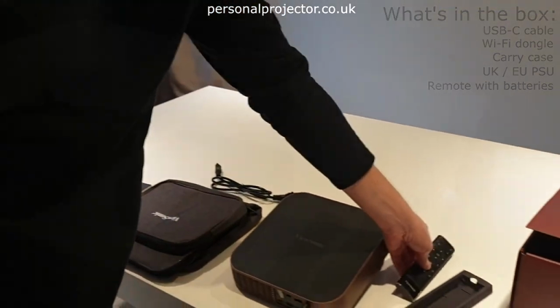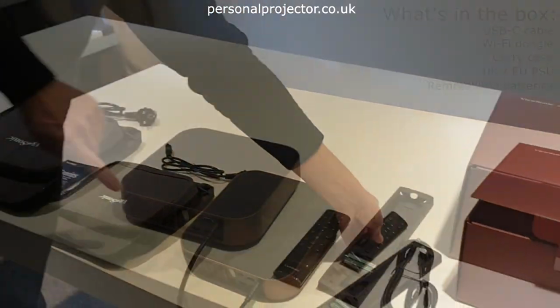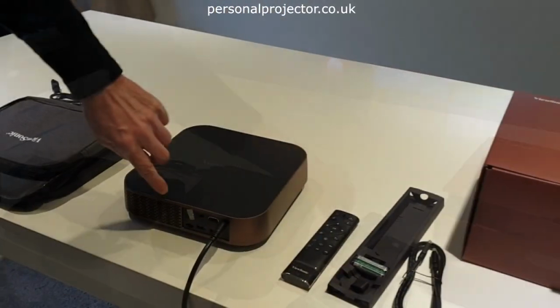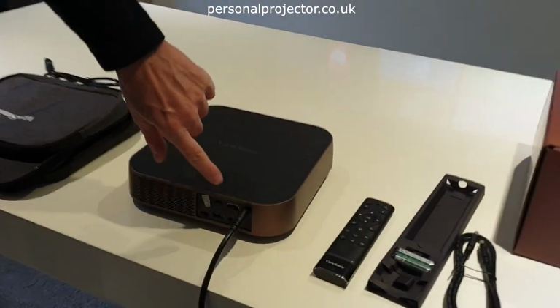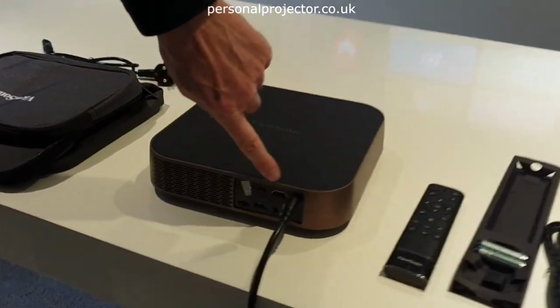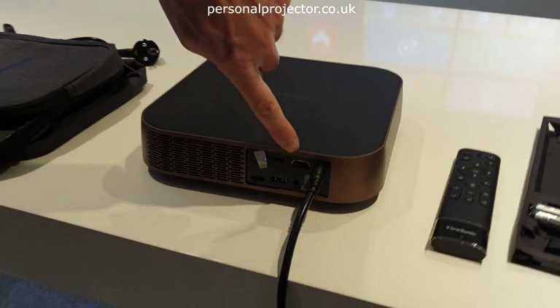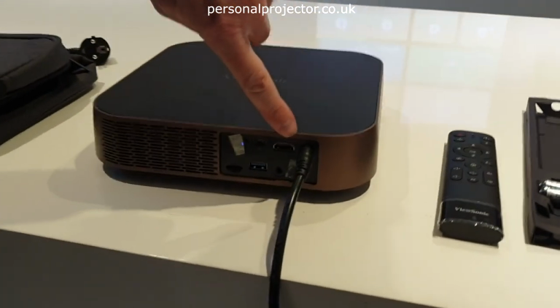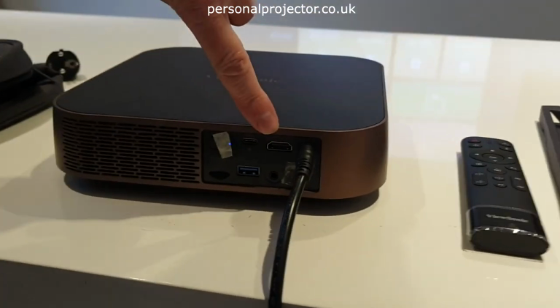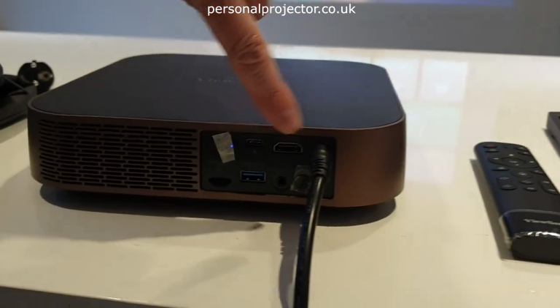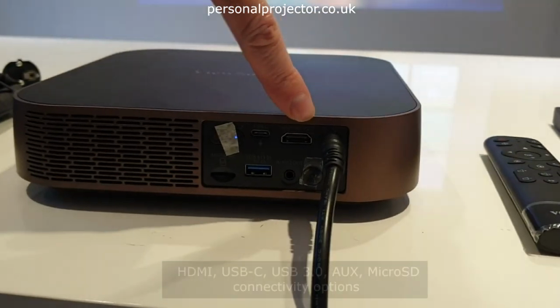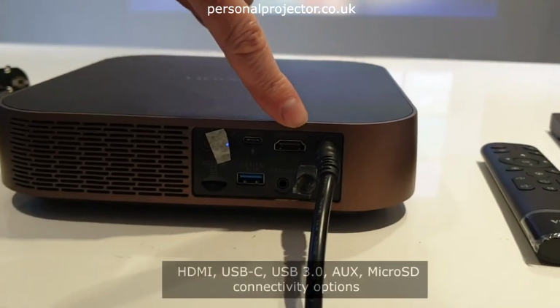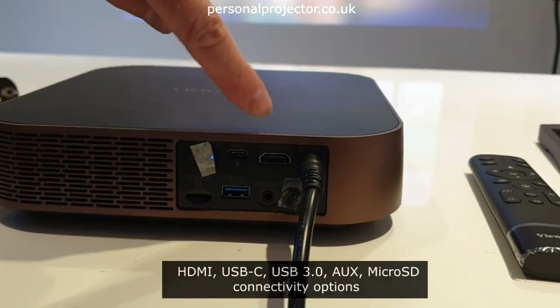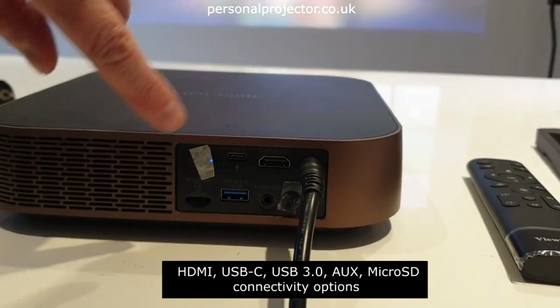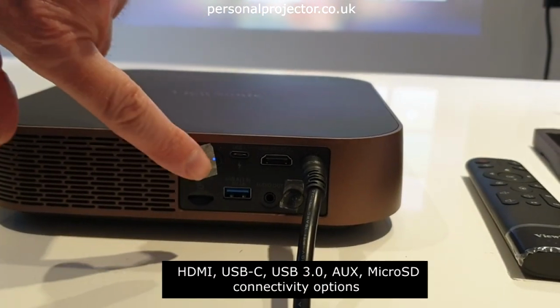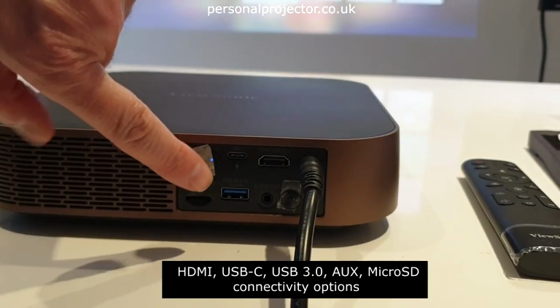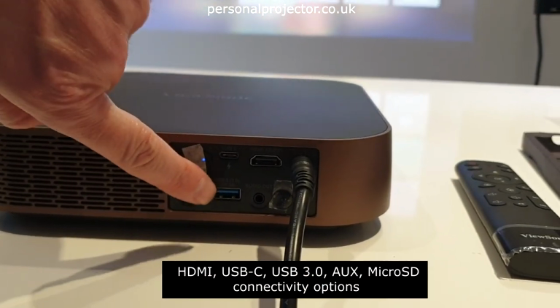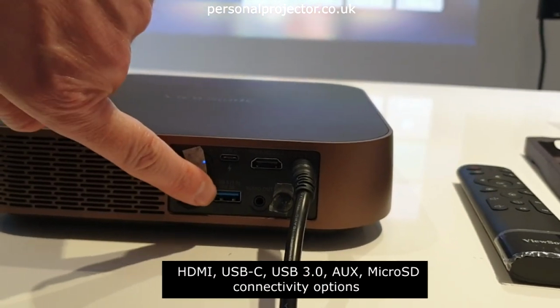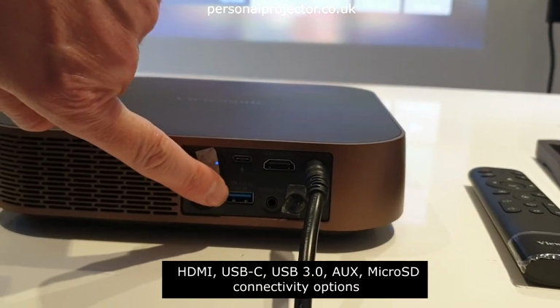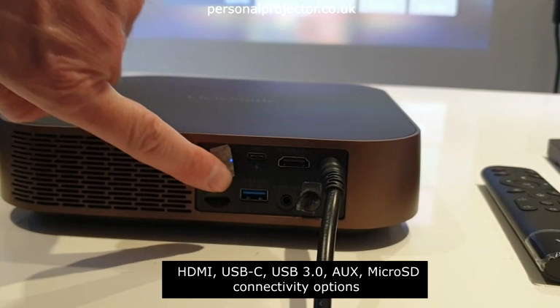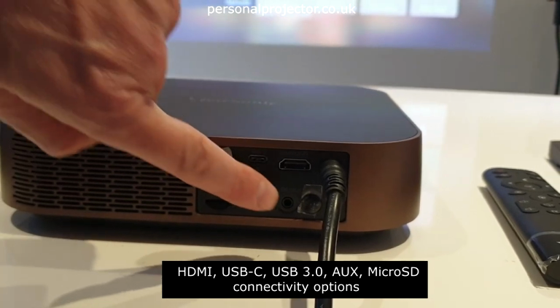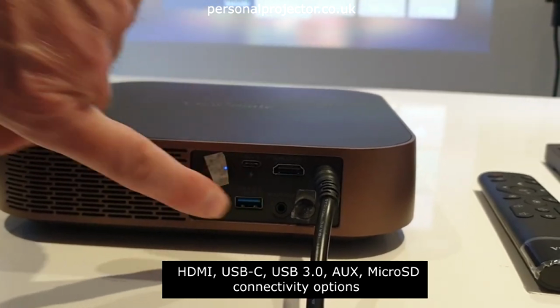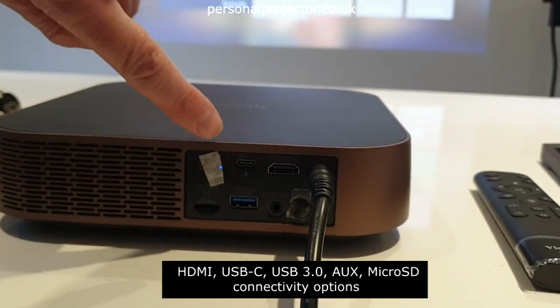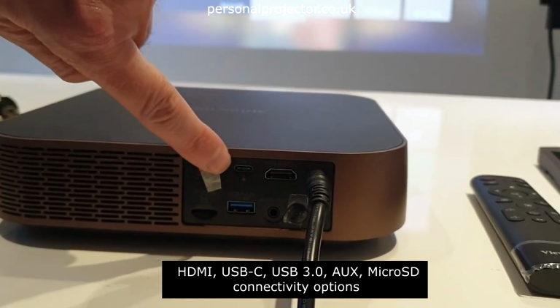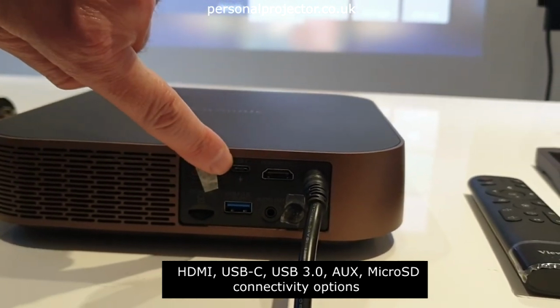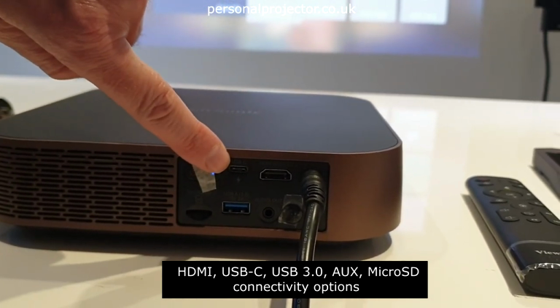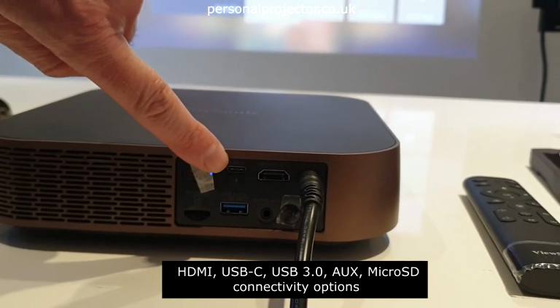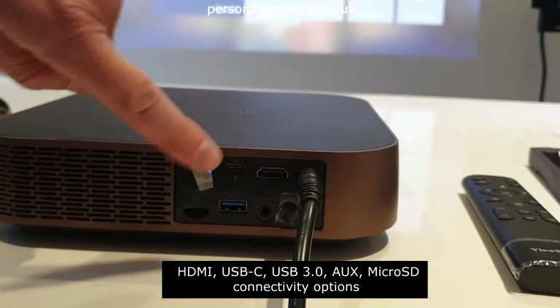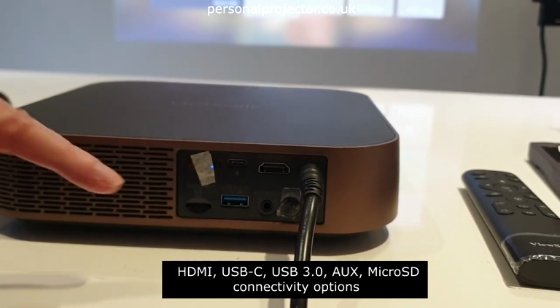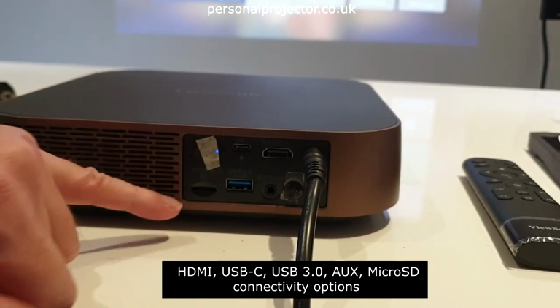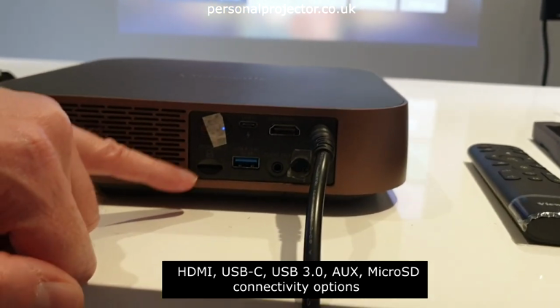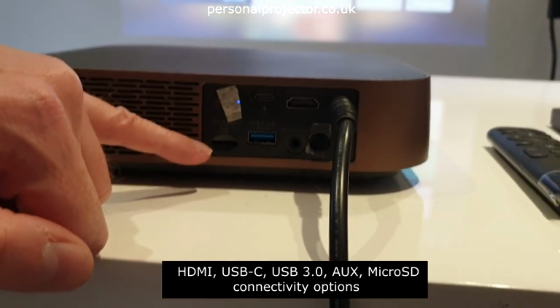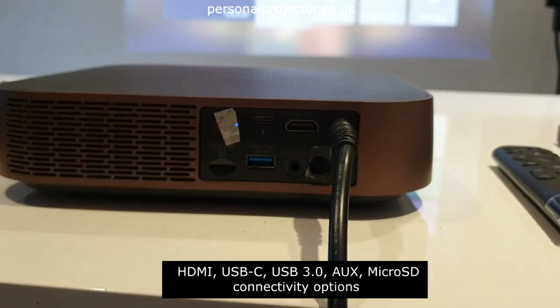There are some decent connections at the back. You've got HDMI, a USB 3 port, audio out, USB-C, and a micro SD card slot.